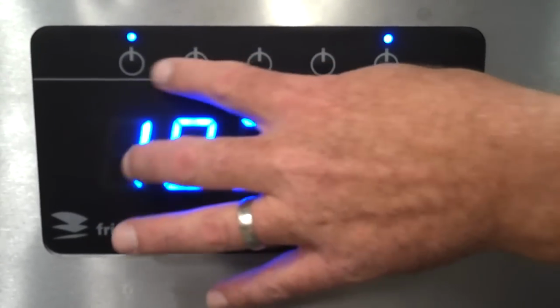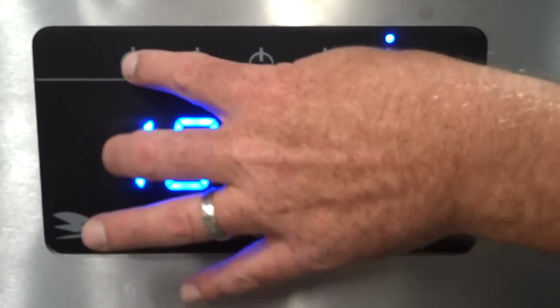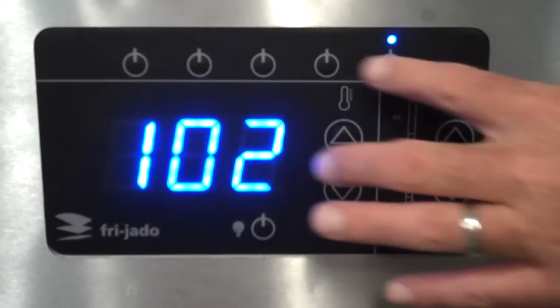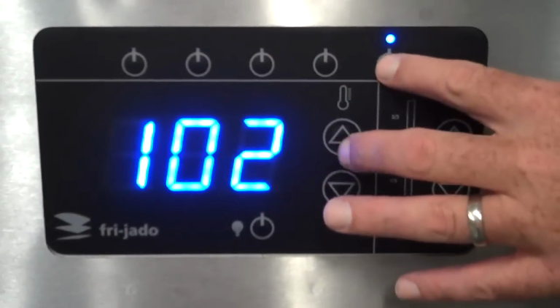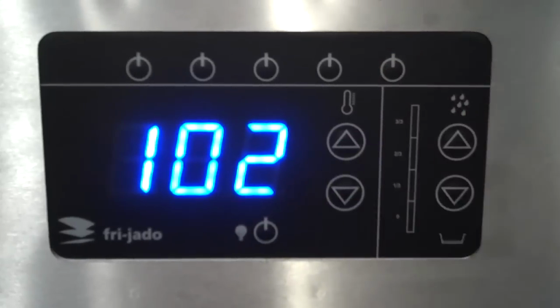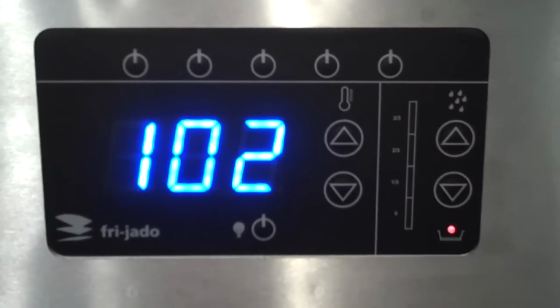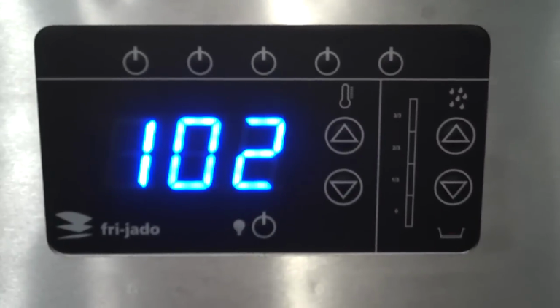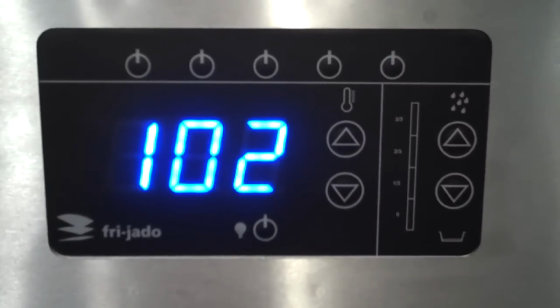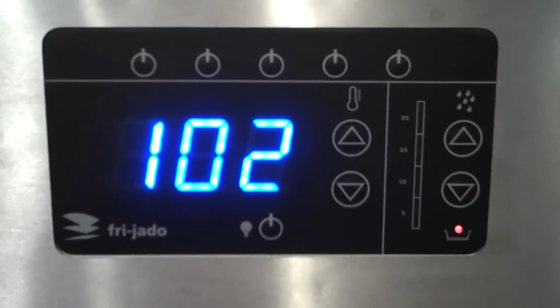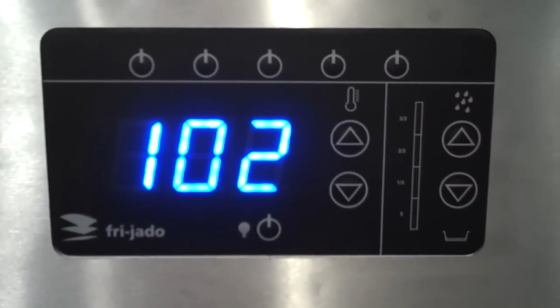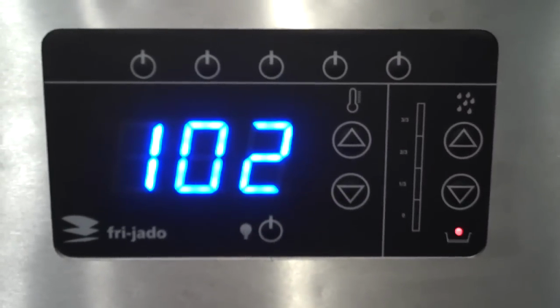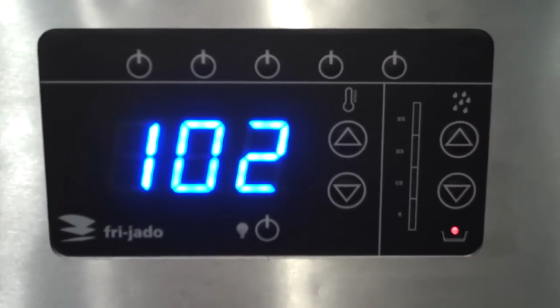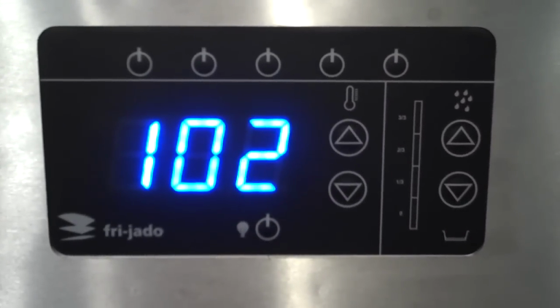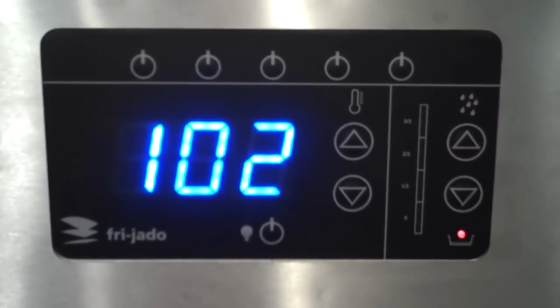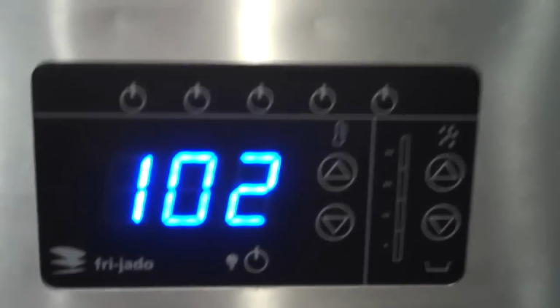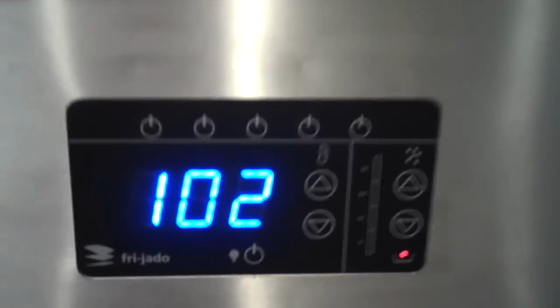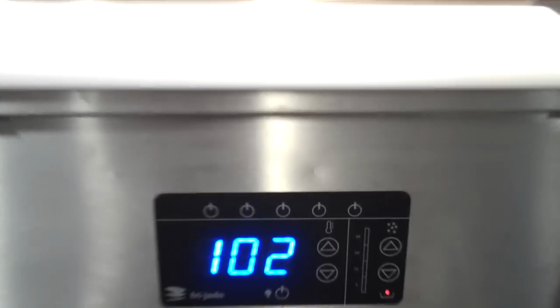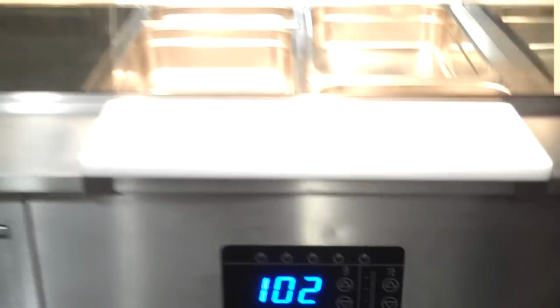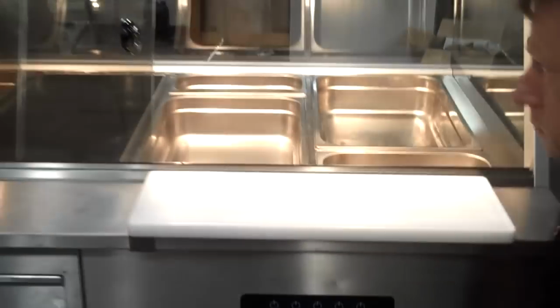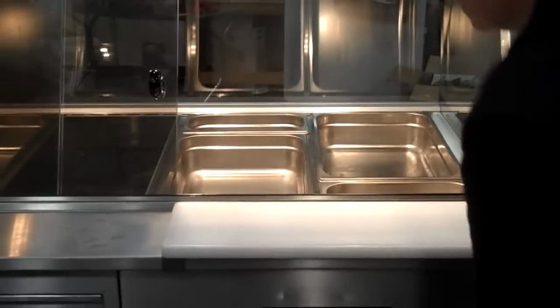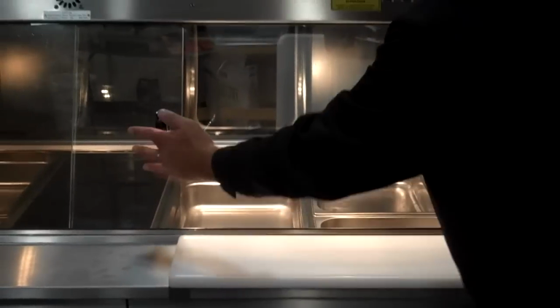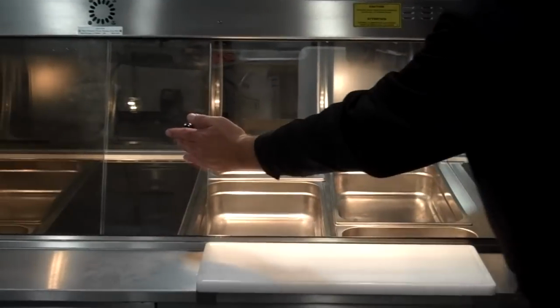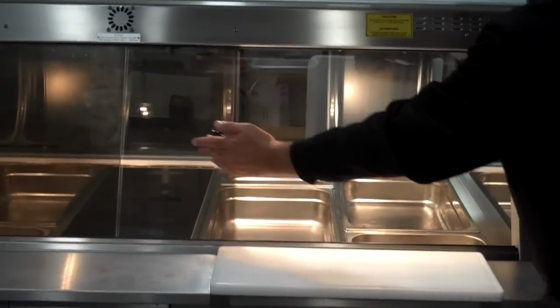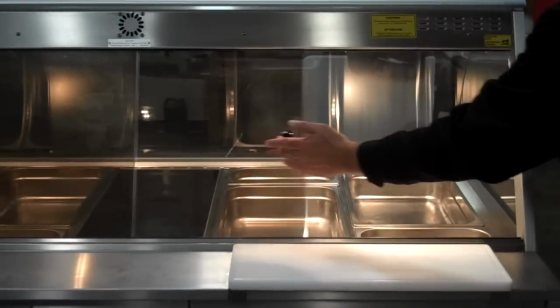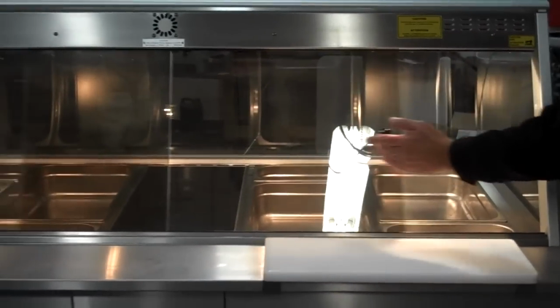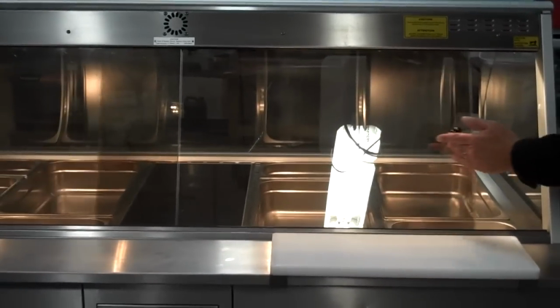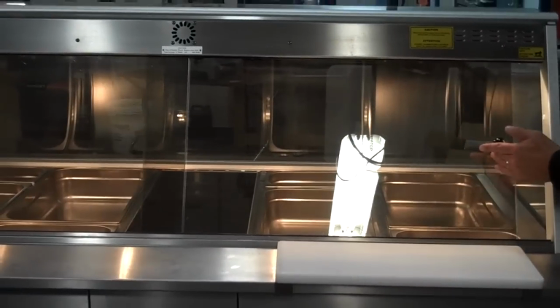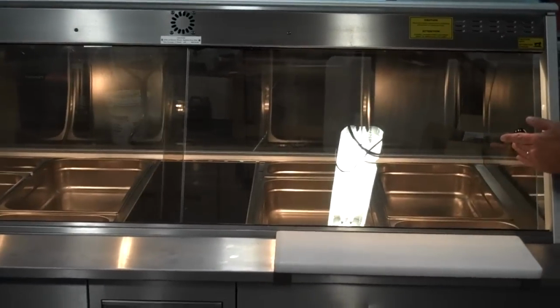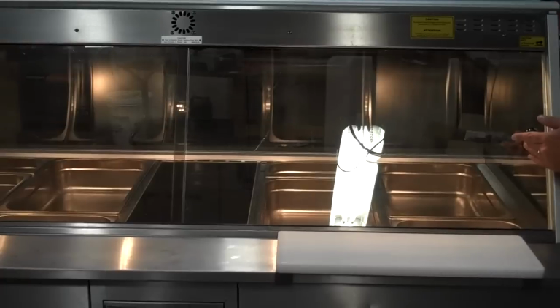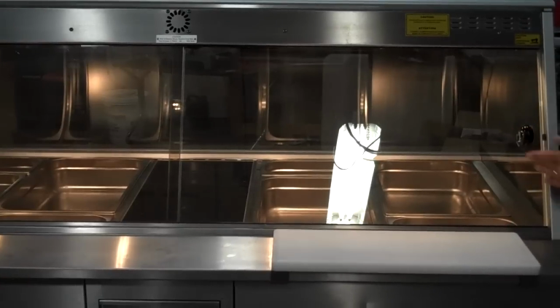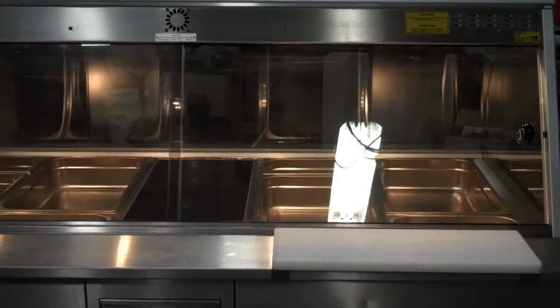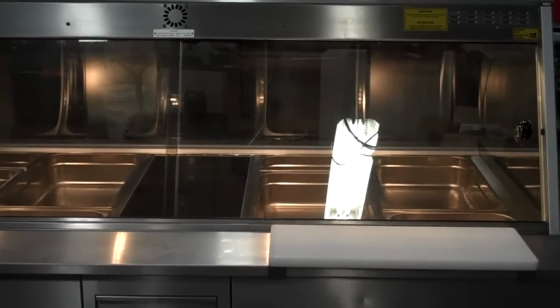As you move products around, you can toggle on and off the individual pan overheat. This is how Friado handles individual pan or zone humidity, and it is a superior and very simple way to do this. There you have it — the Friado HD Series Deli Display Hot Cases.